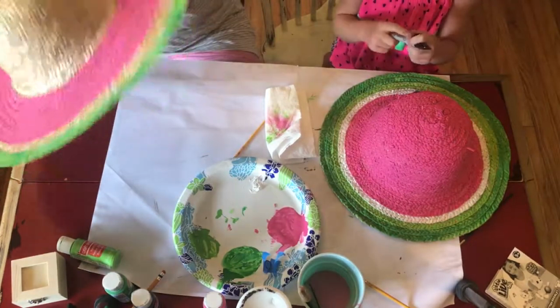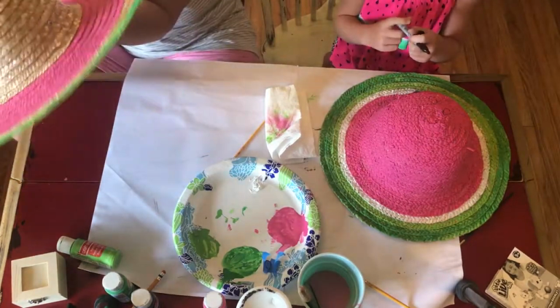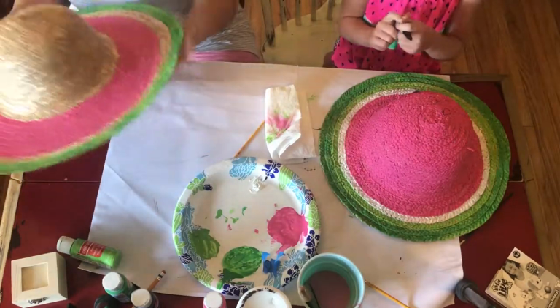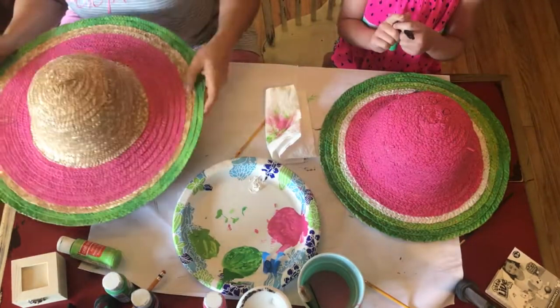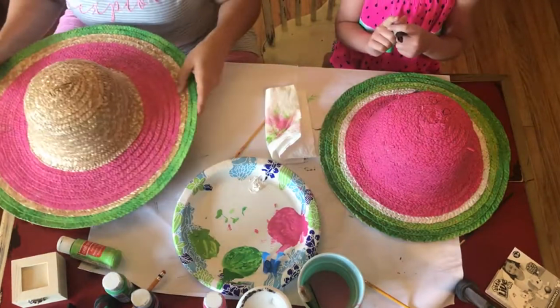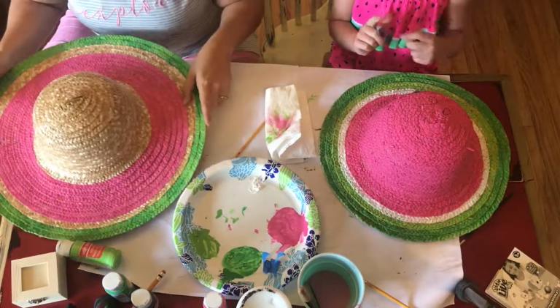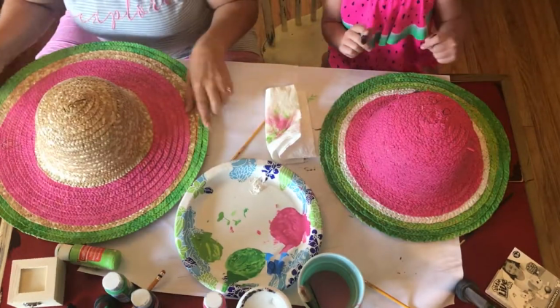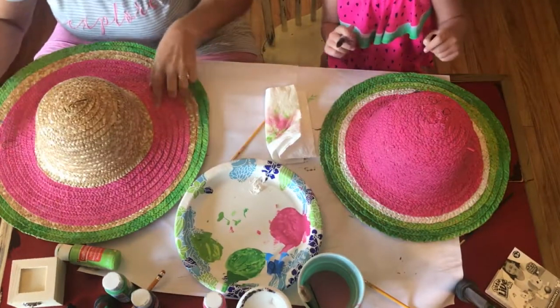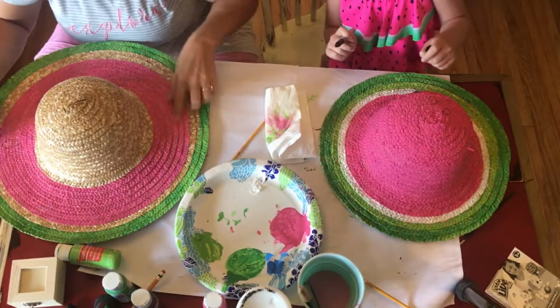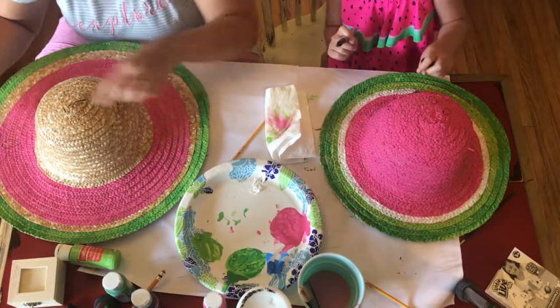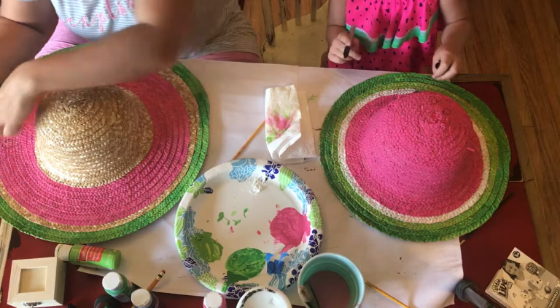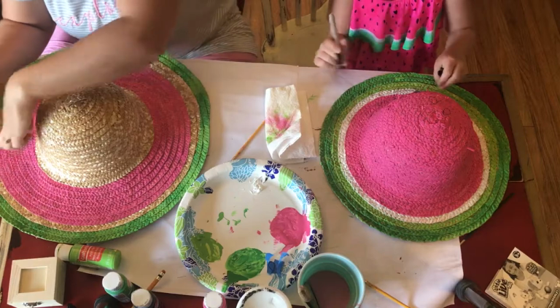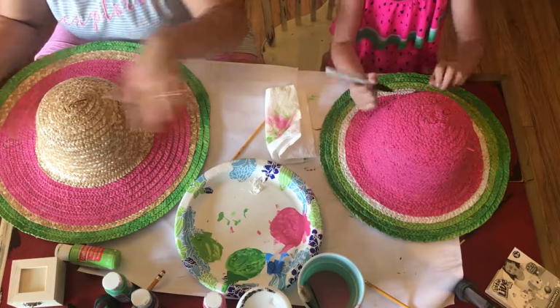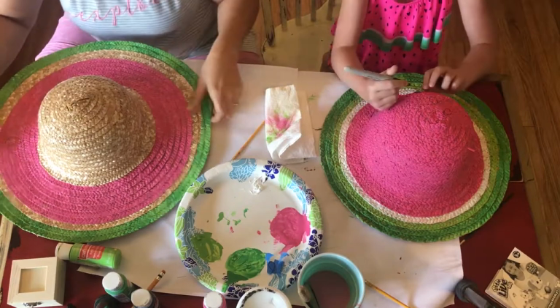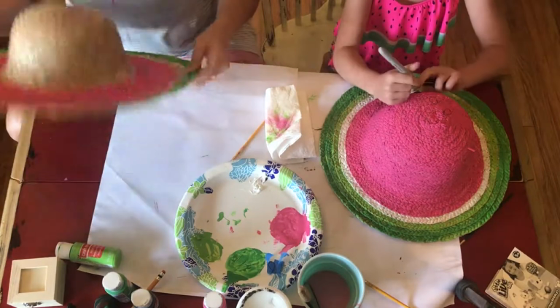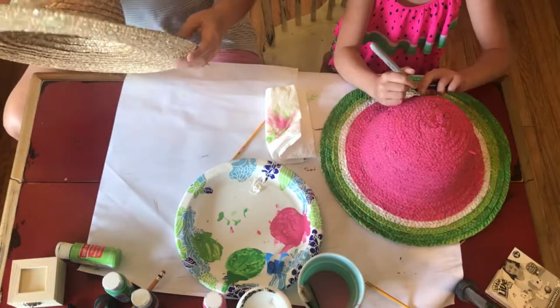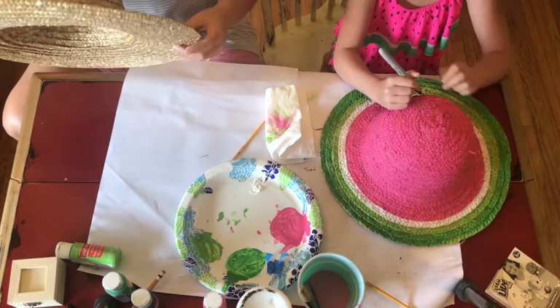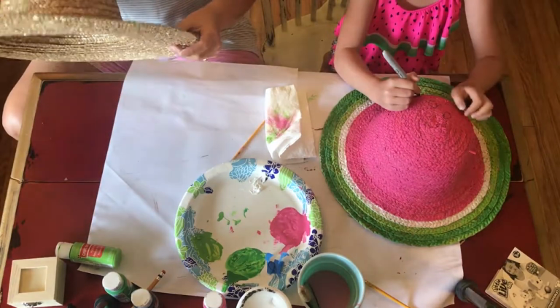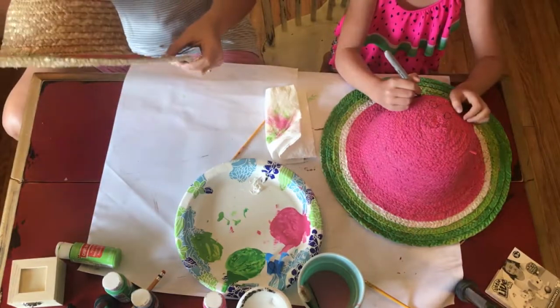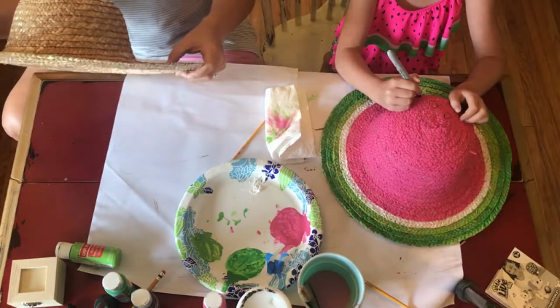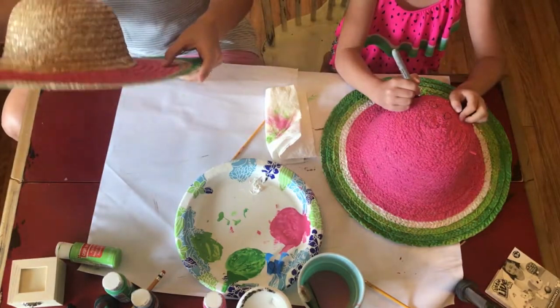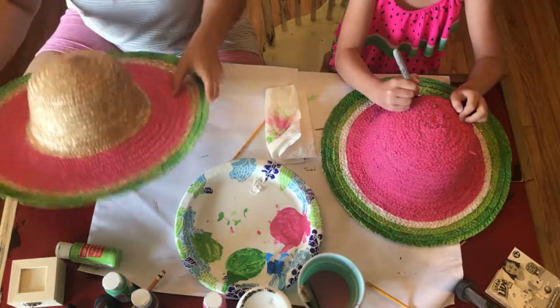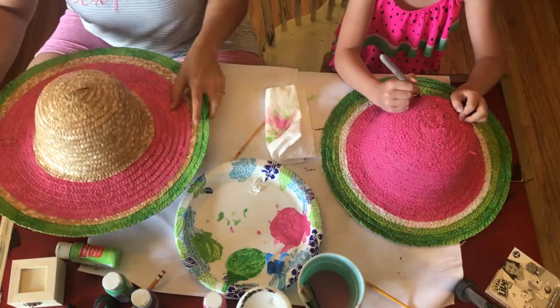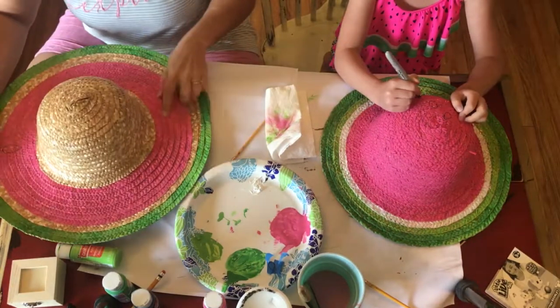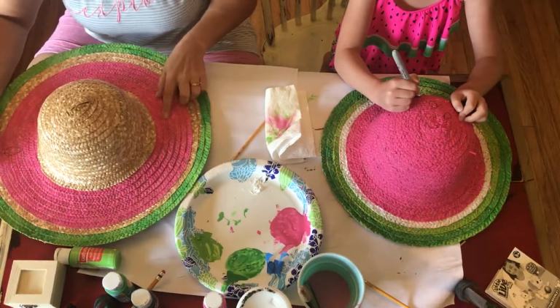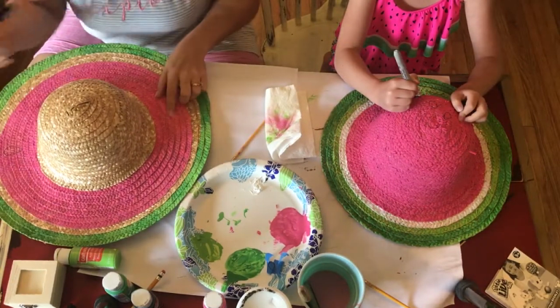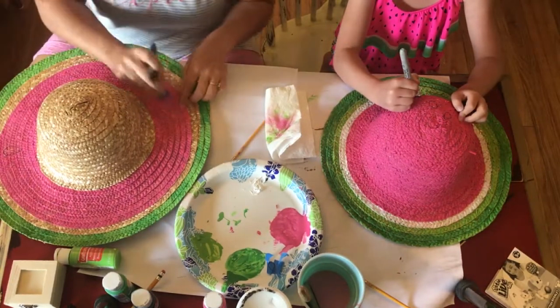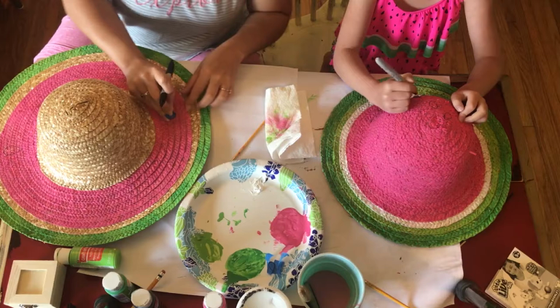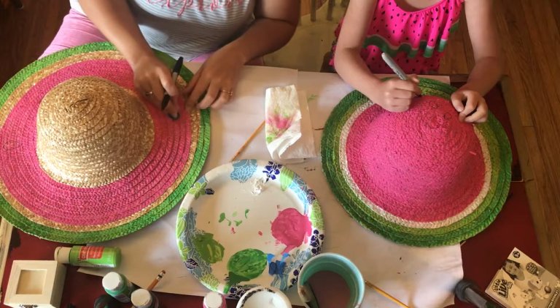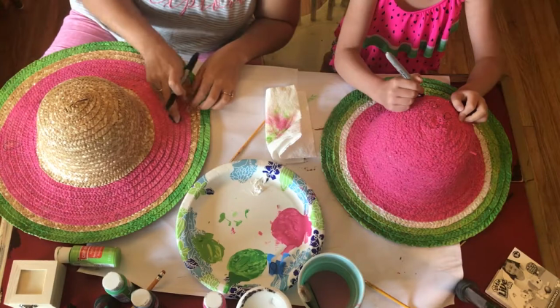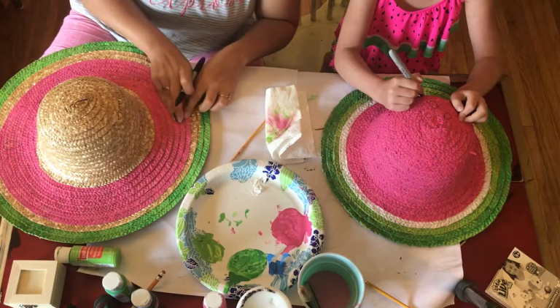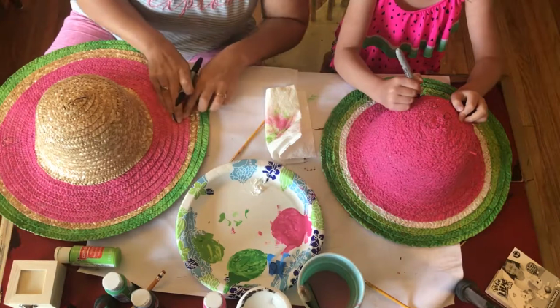Alright, and then I'm going to do mine on the exact opposite, straight across from there.